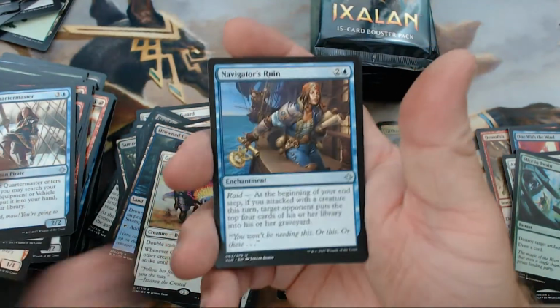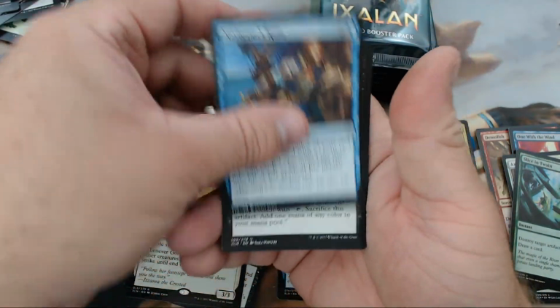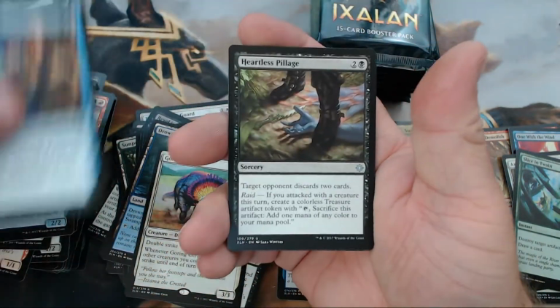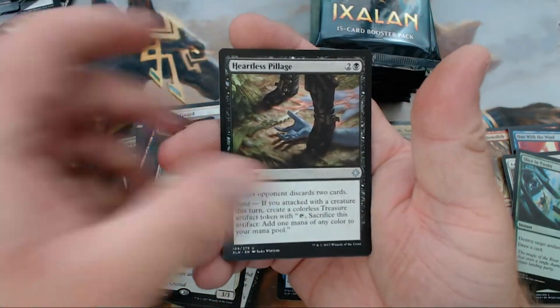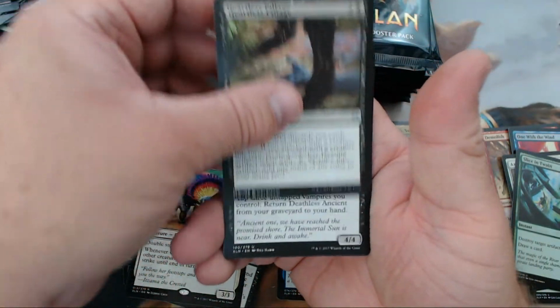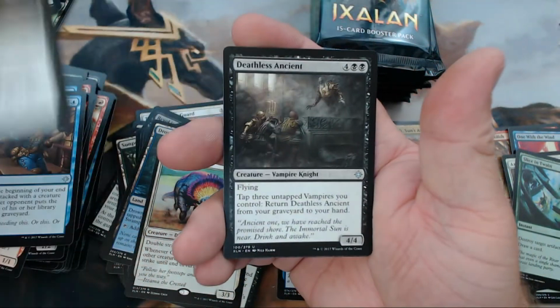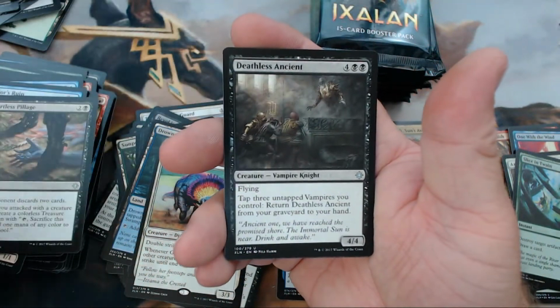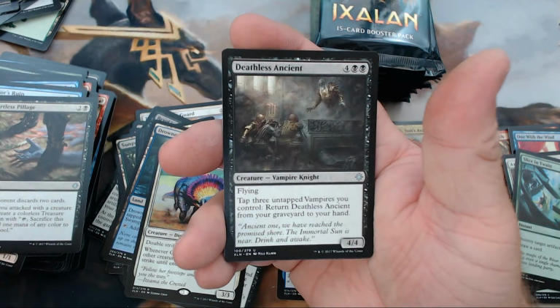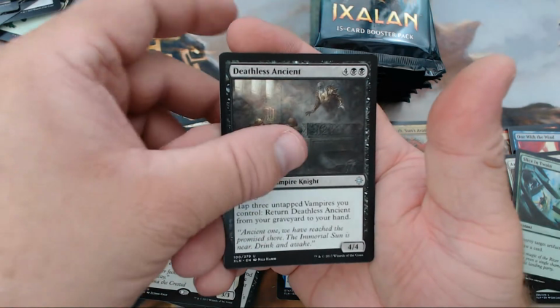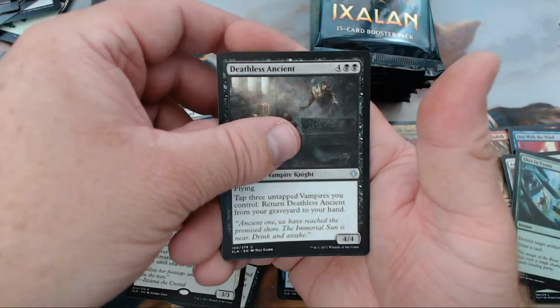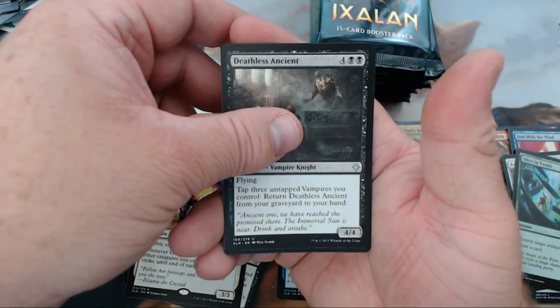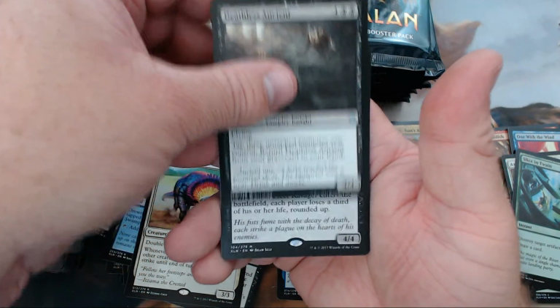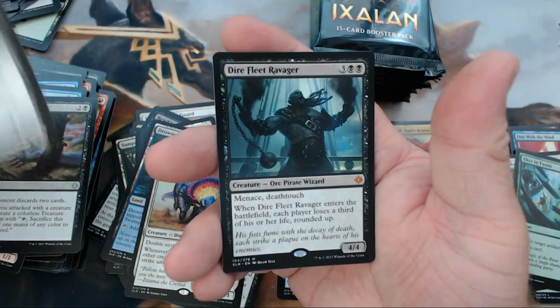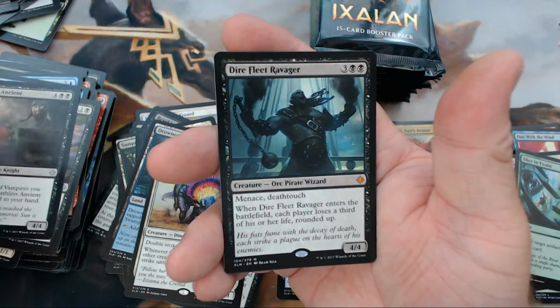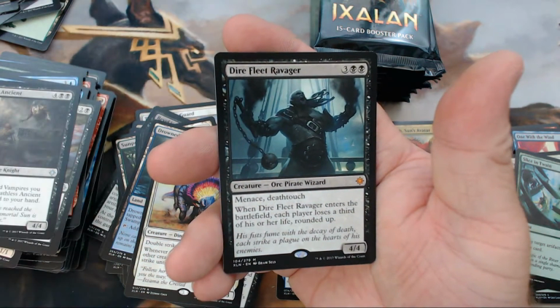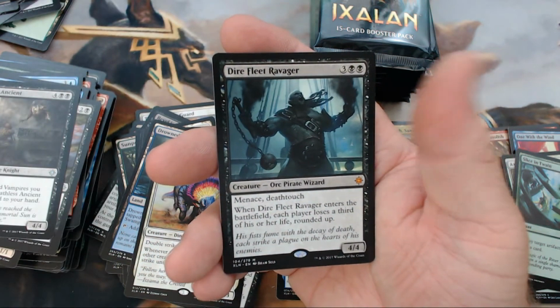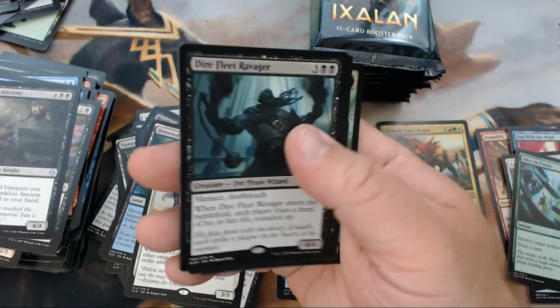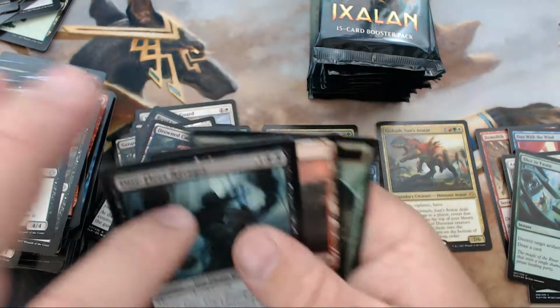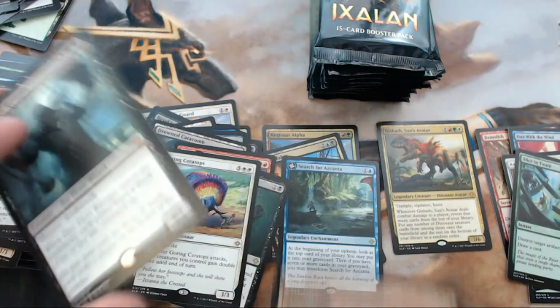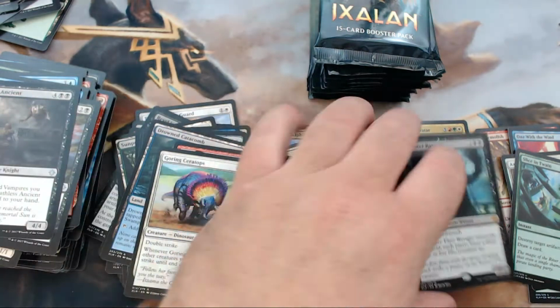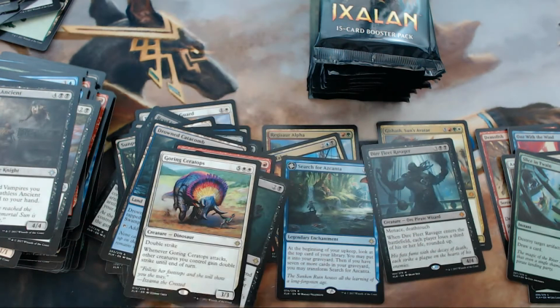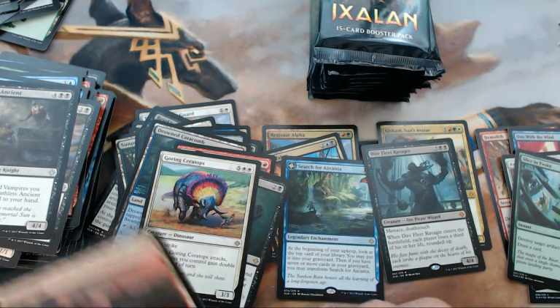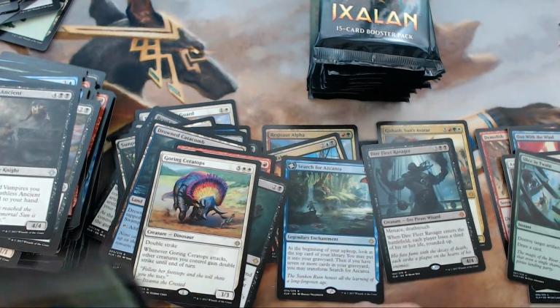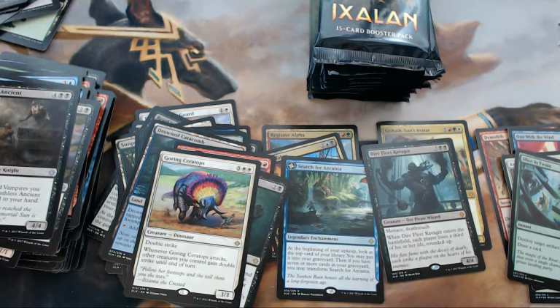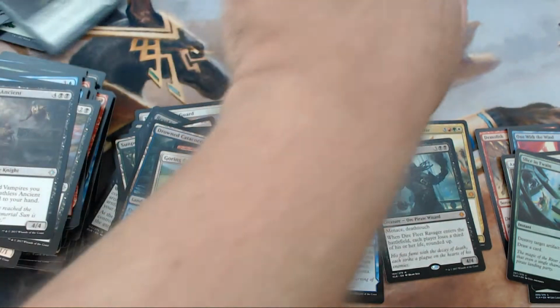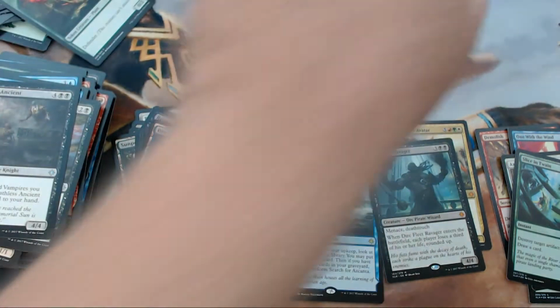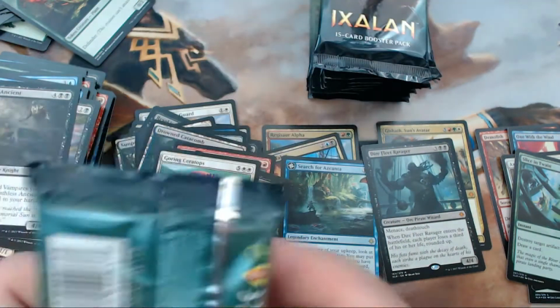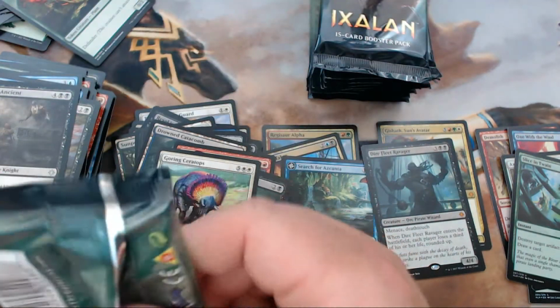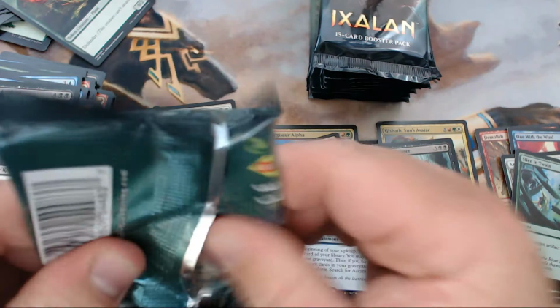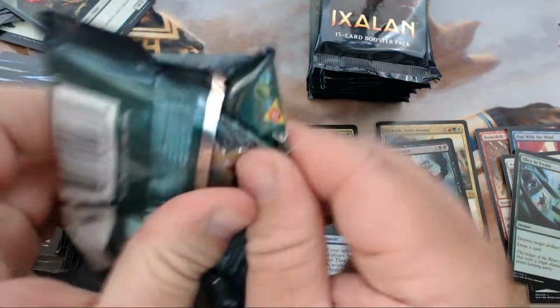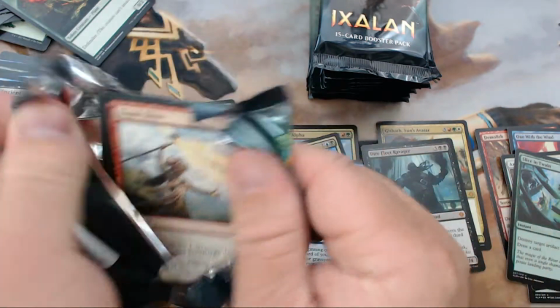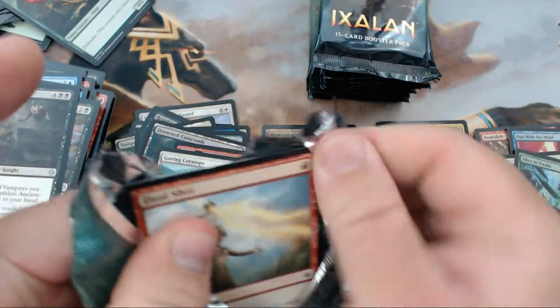Navigator's Ruin, Heartless Pillage, Deathless Agent, and our rare is Dire Fleet Ravager — our third mythic. Not one of the good ones though. That's all right, we still got a little bit to go.